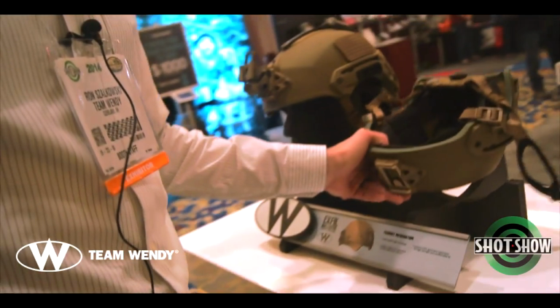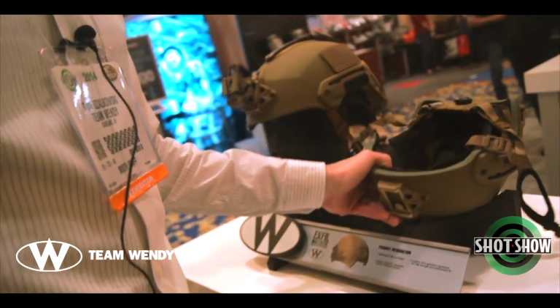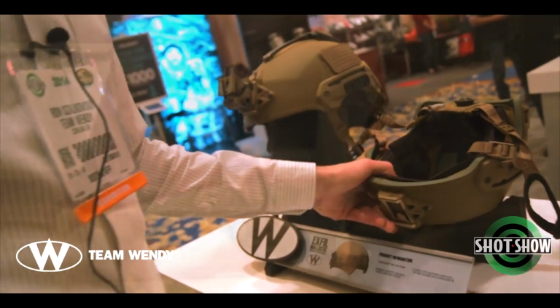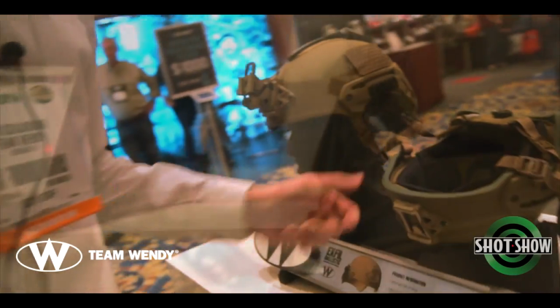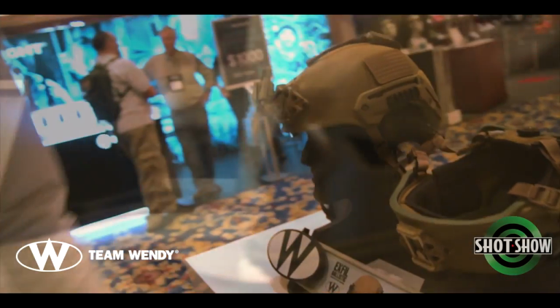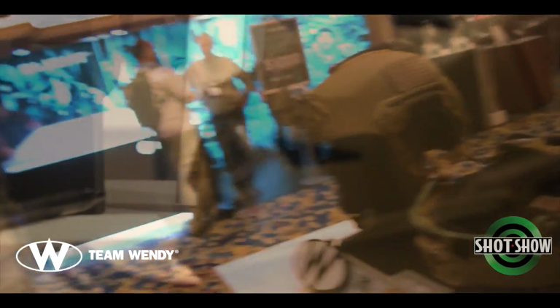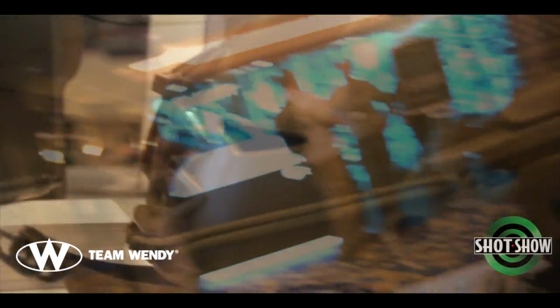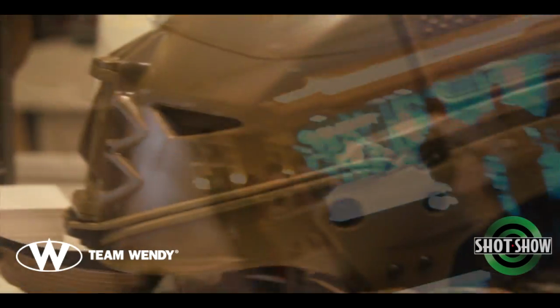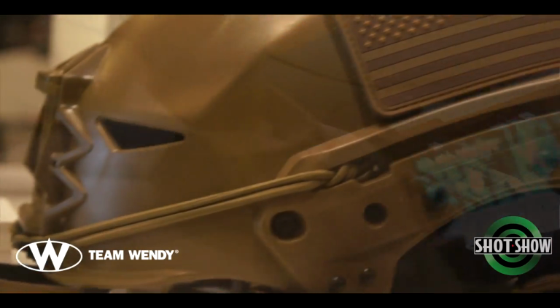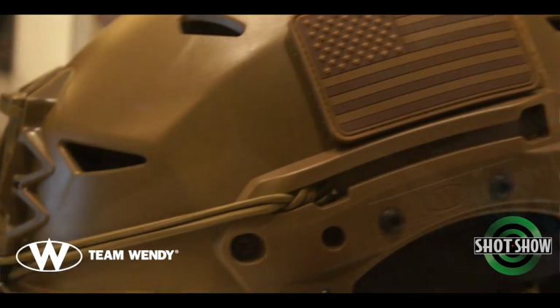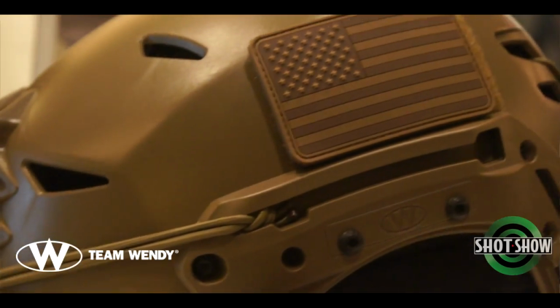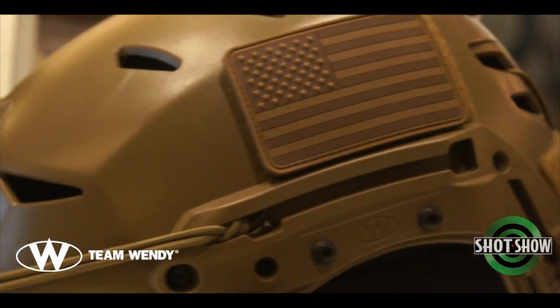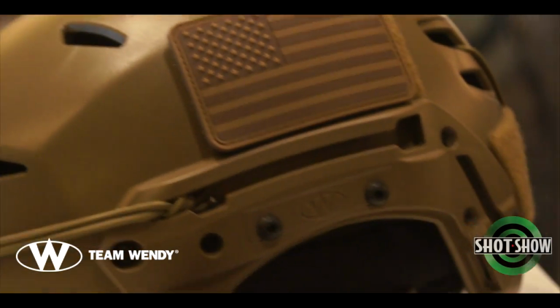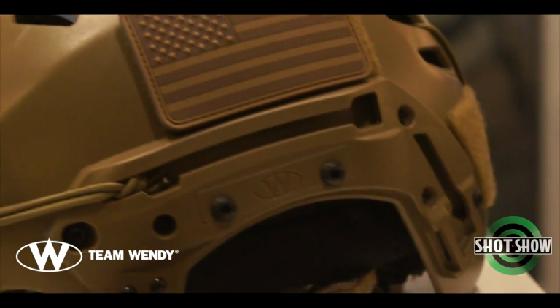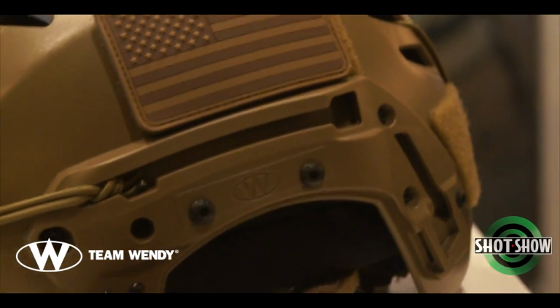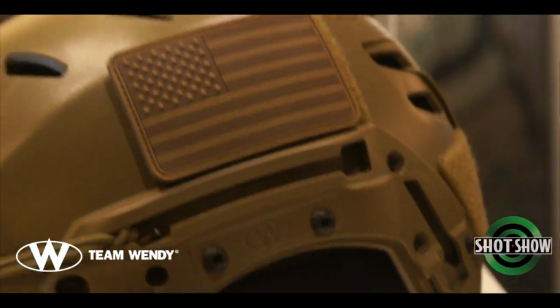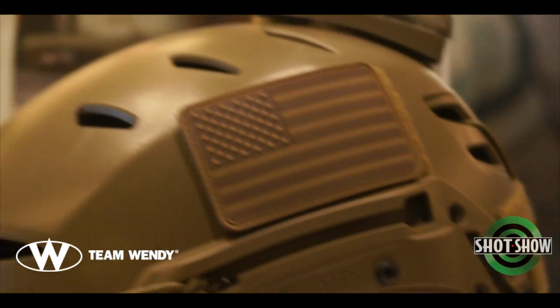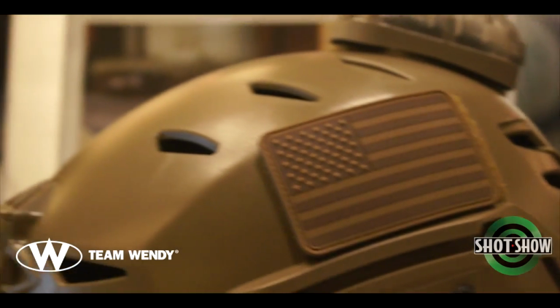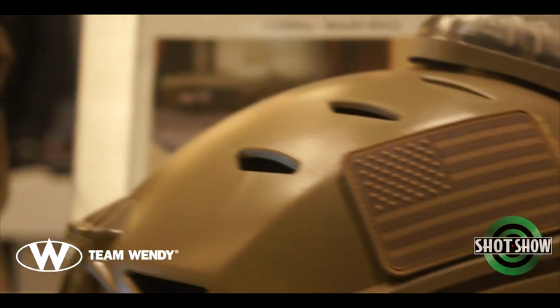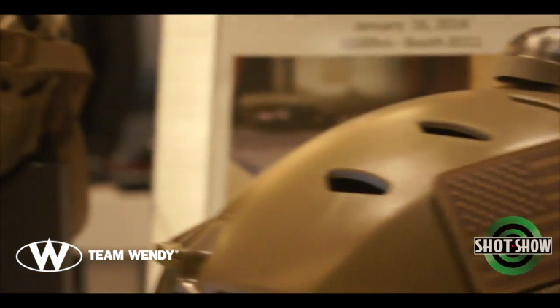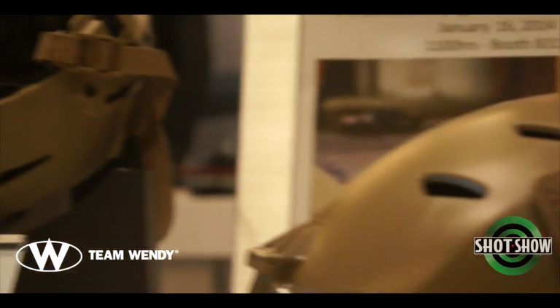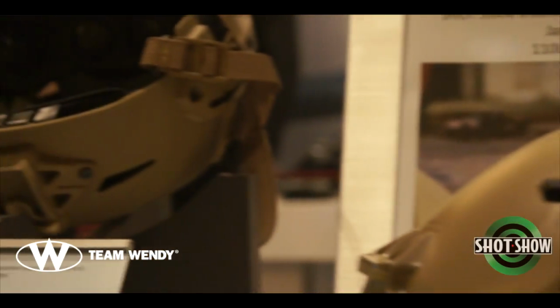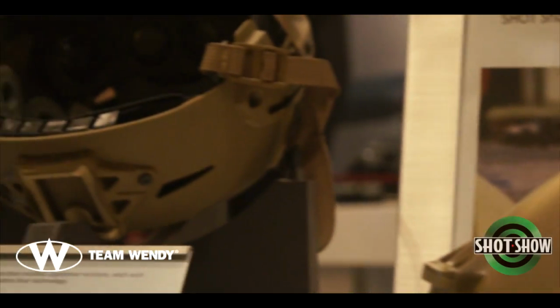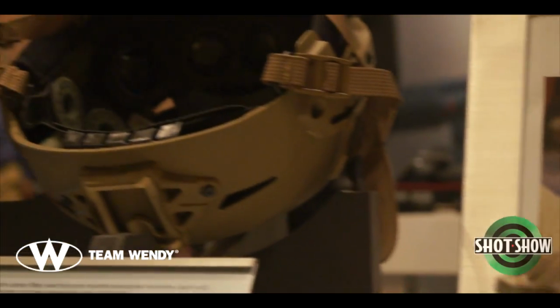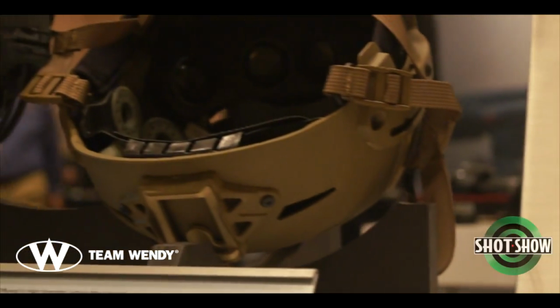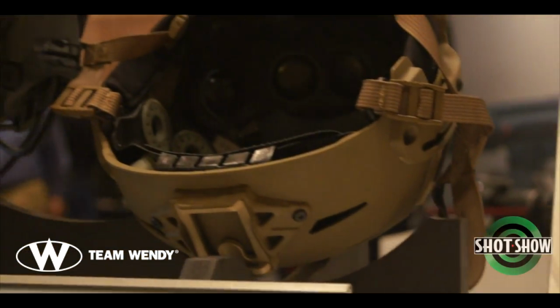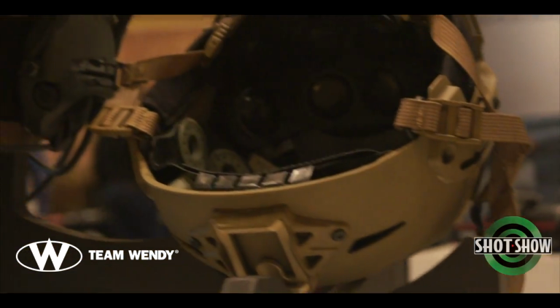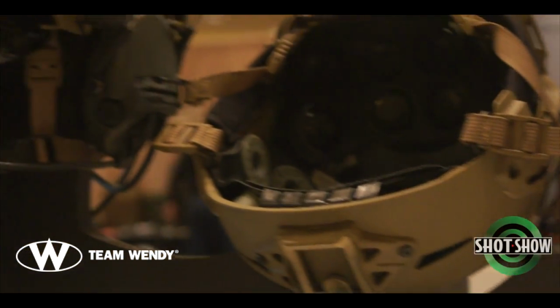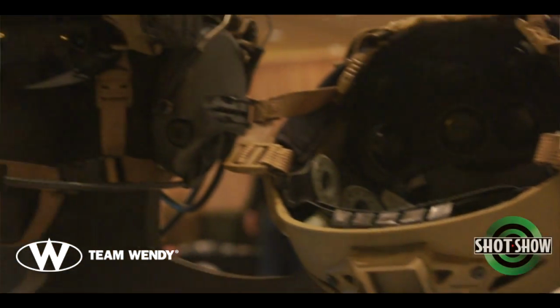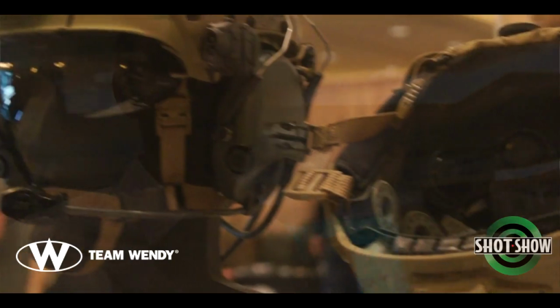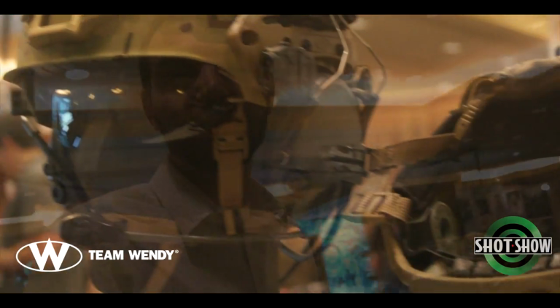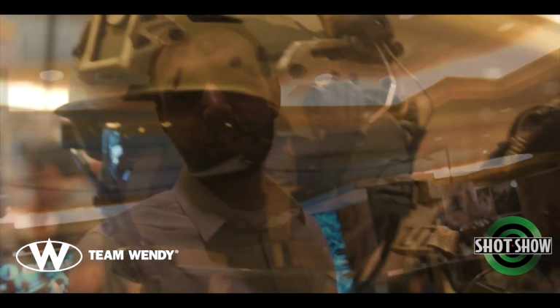So that's what we have here at SHOT. Definitely check out Gregory's channel here, and also visit Team Wendy's website at TeamWendy.com. Follow us on Facebook.